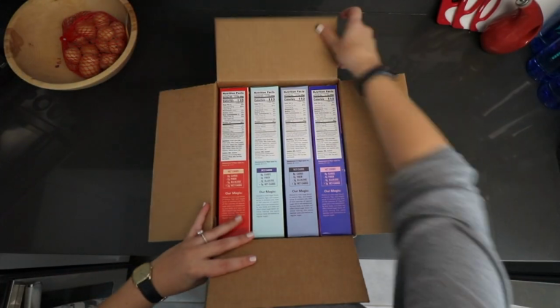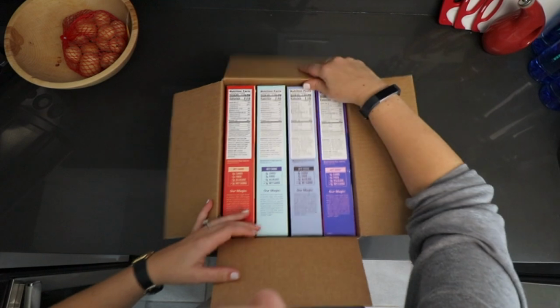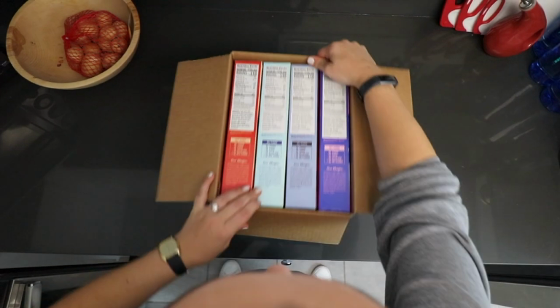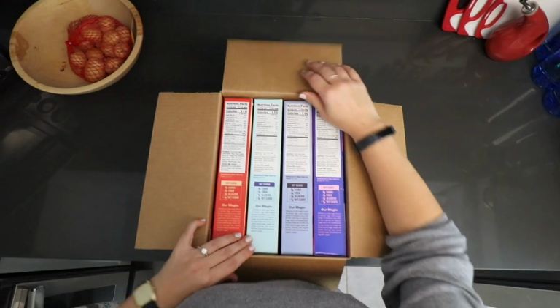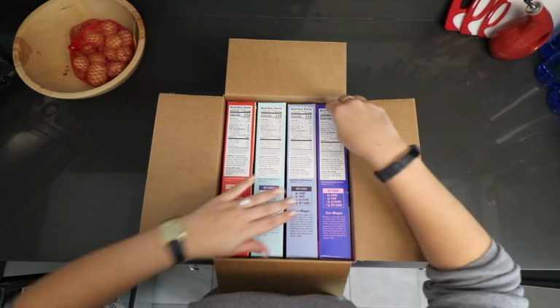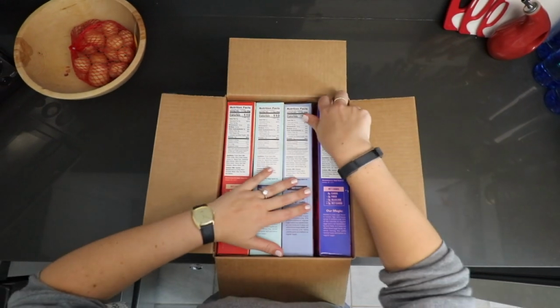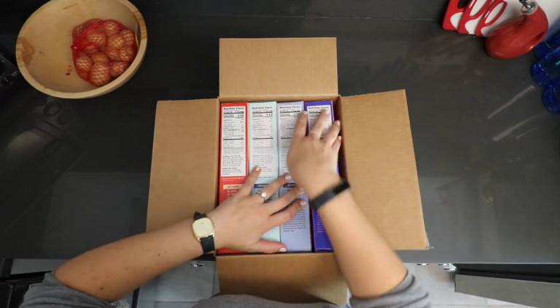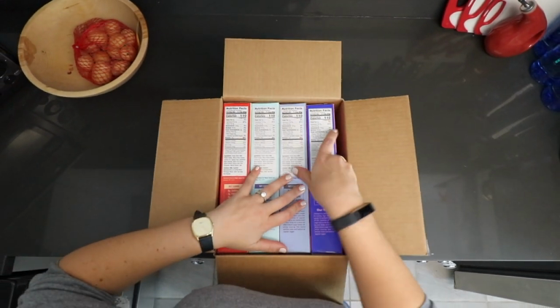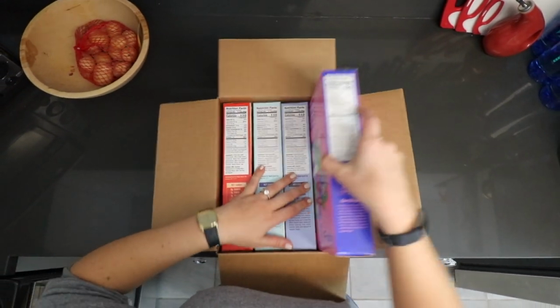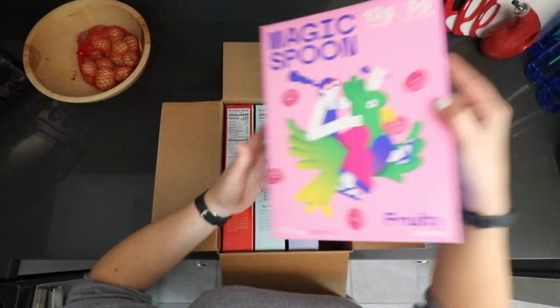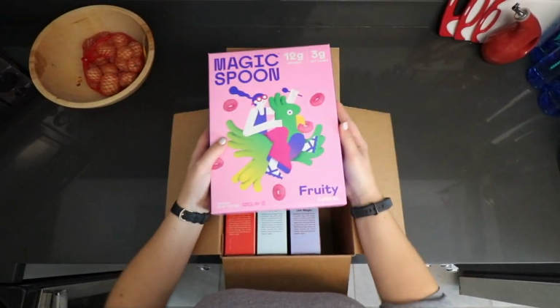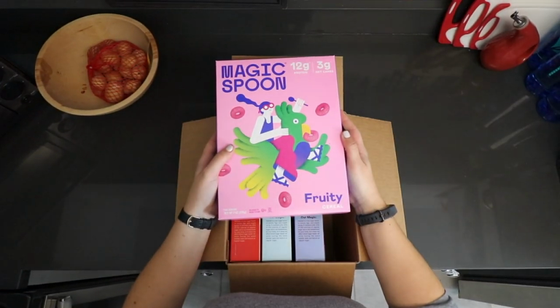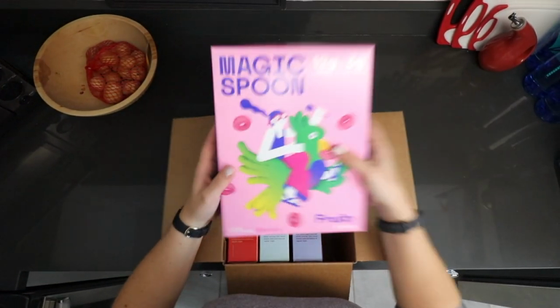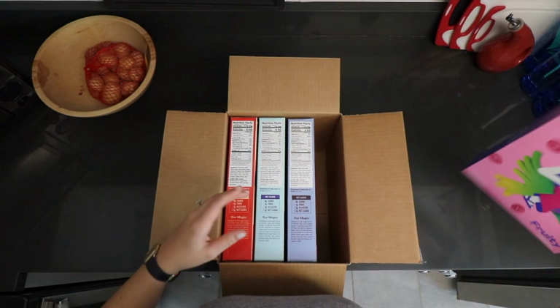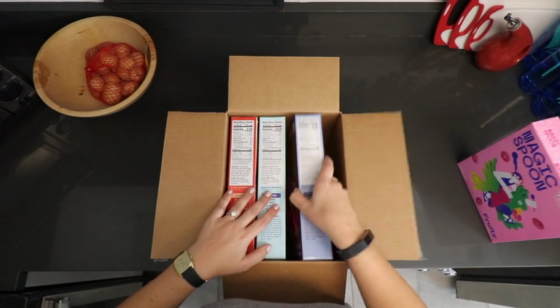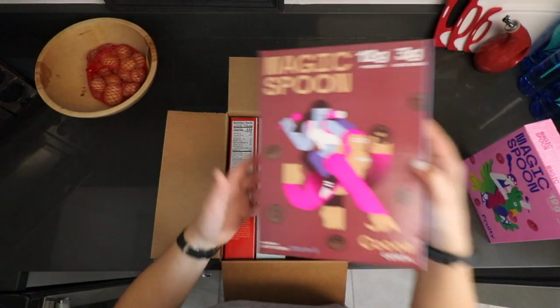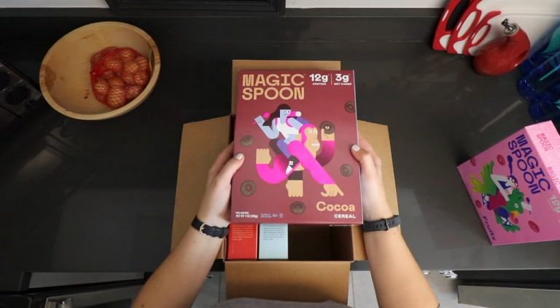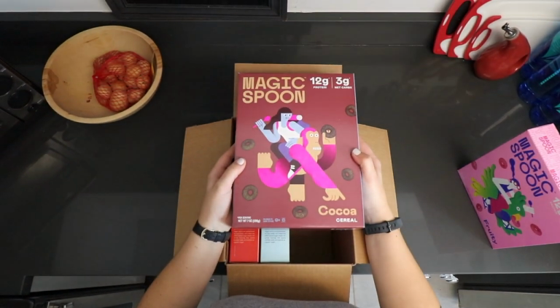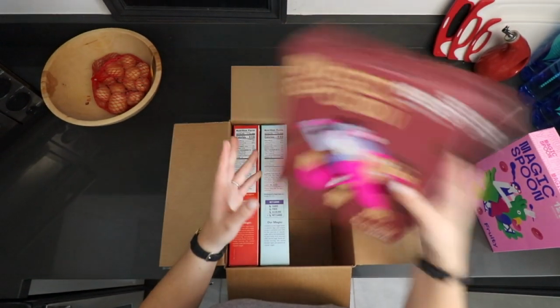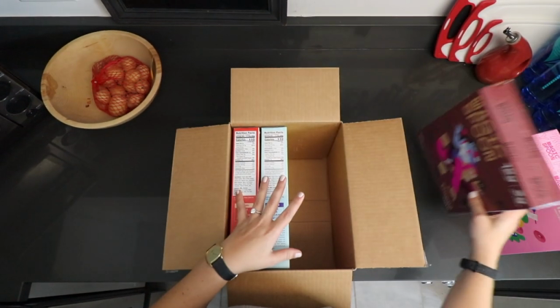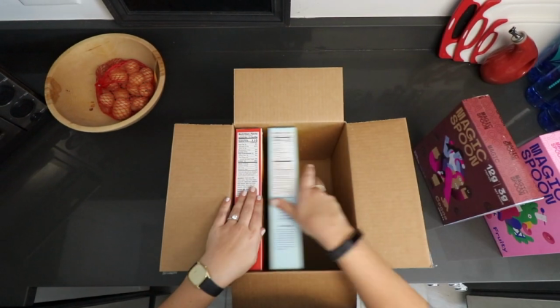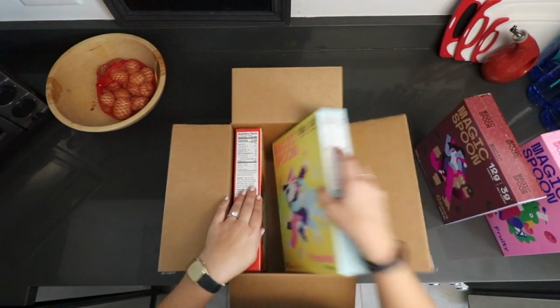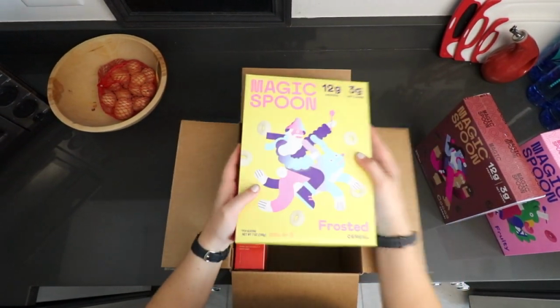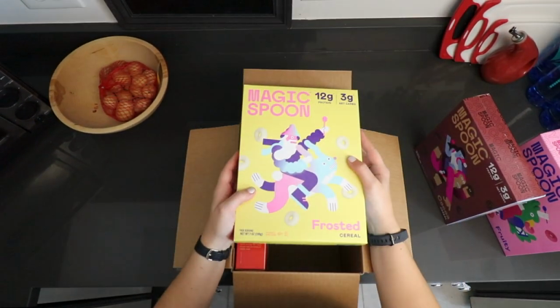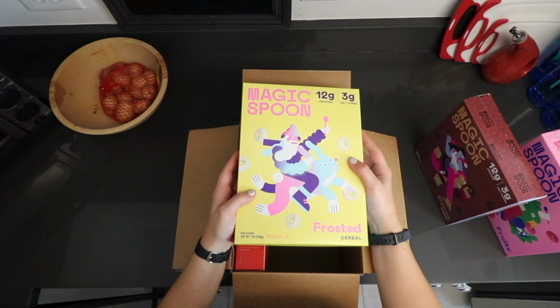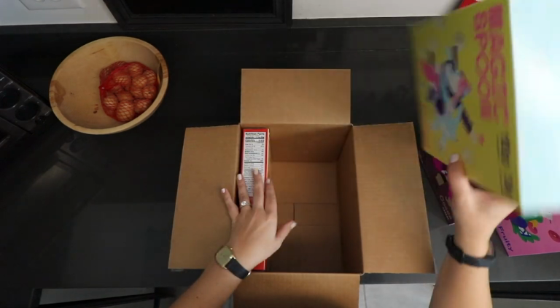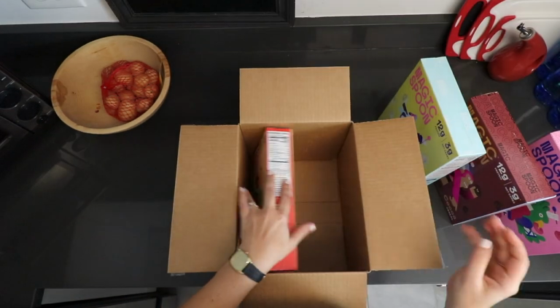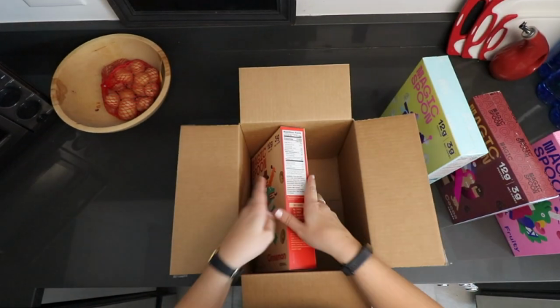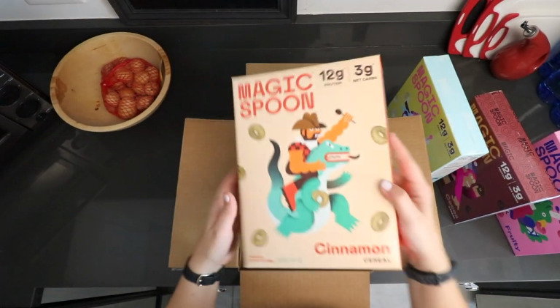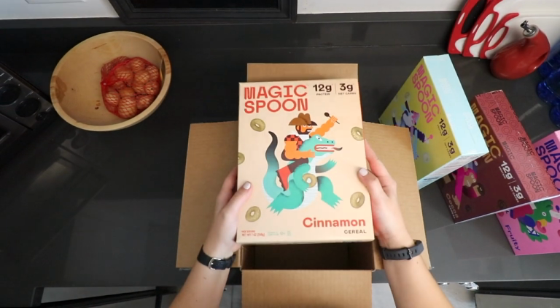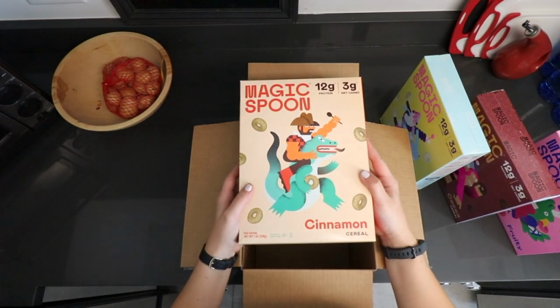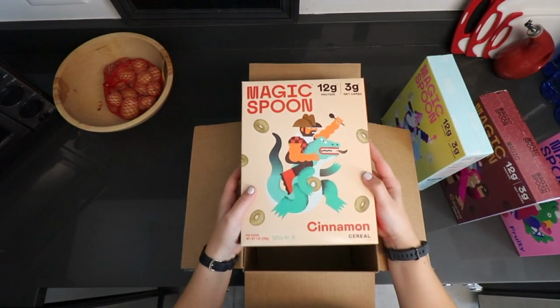So we got the variety pack, so we have four different flavors. We have fruity cereal, we have cocoa cereal, we've got frosted cereal, and last but not least cinnamon cereal.